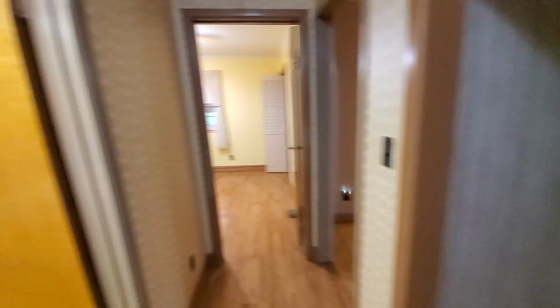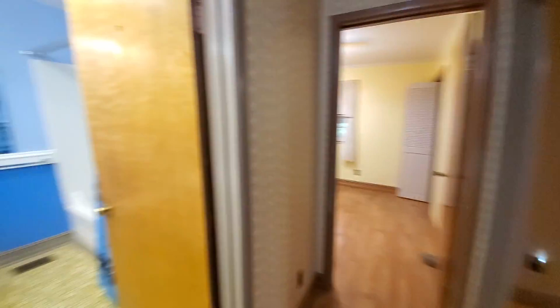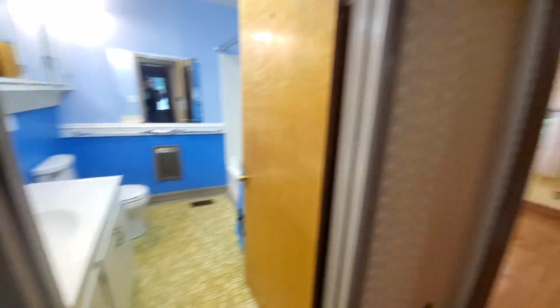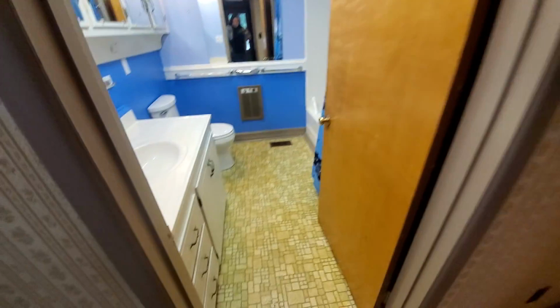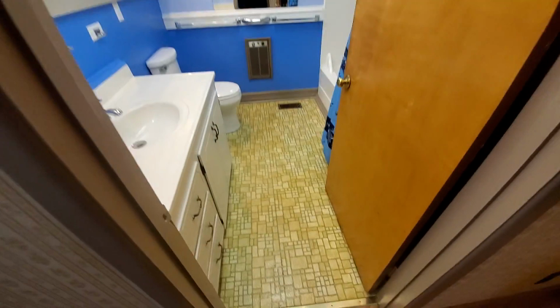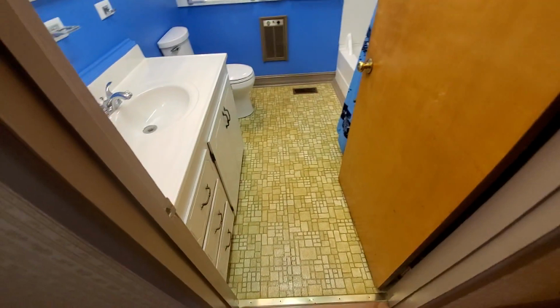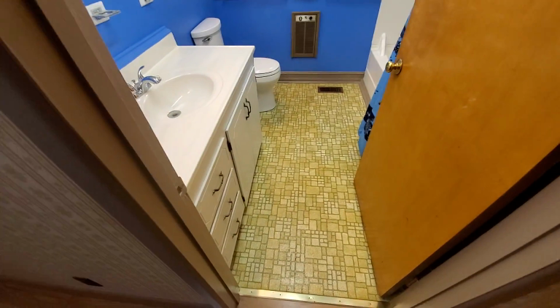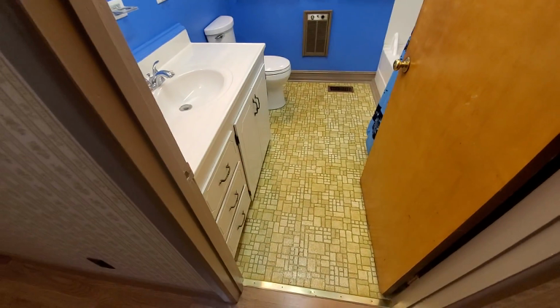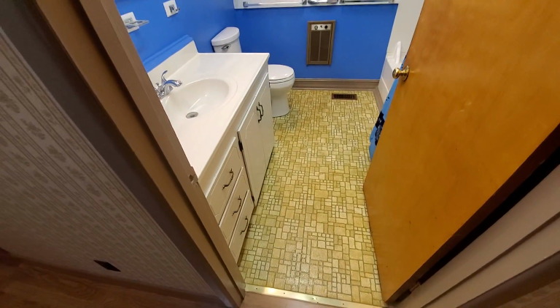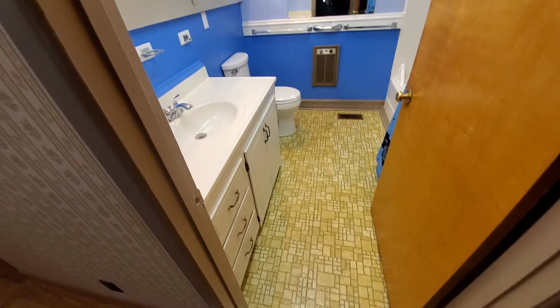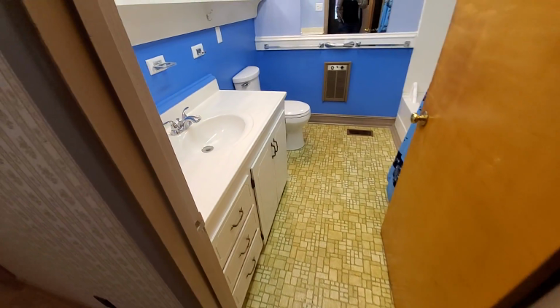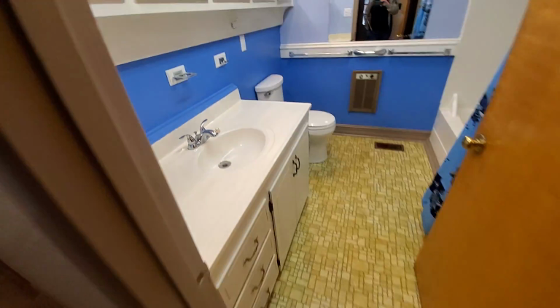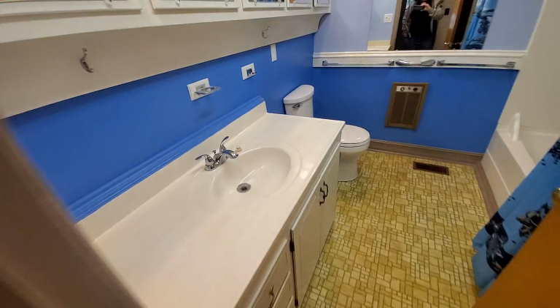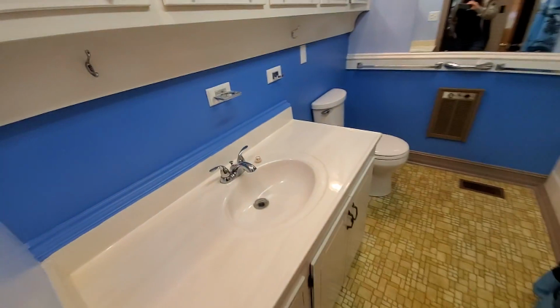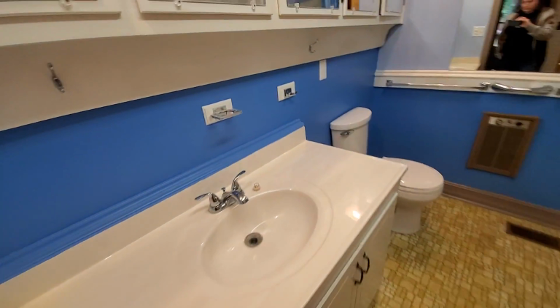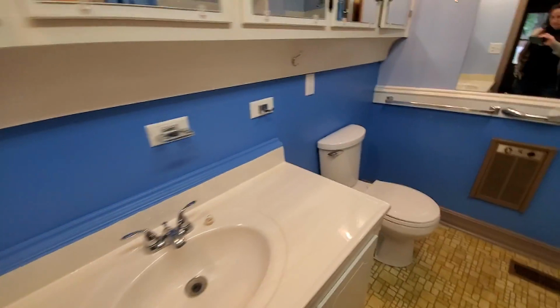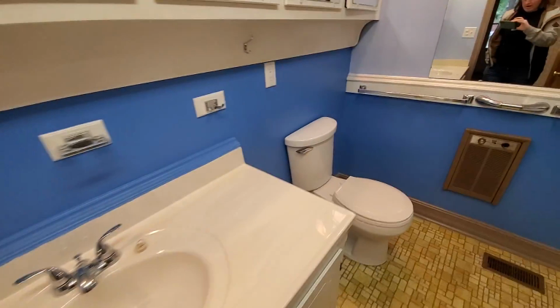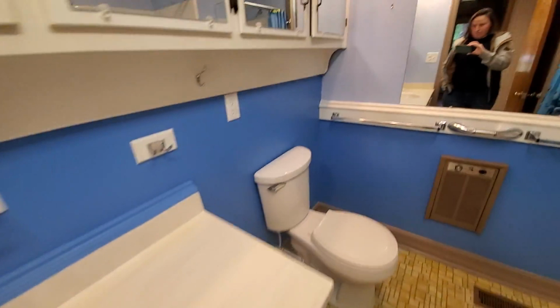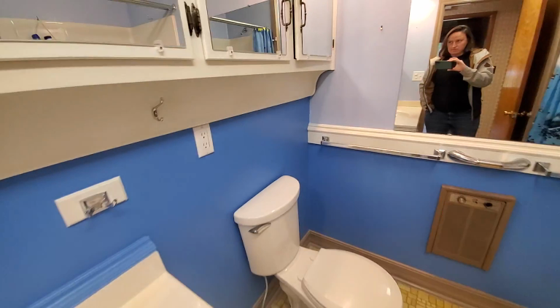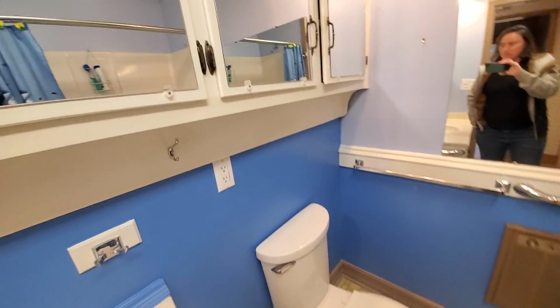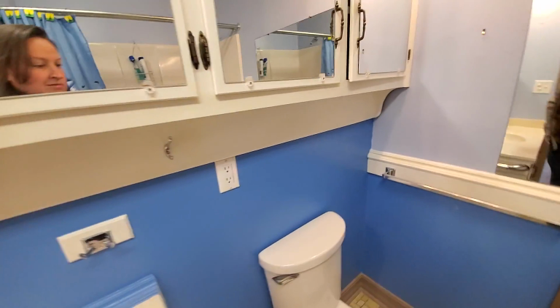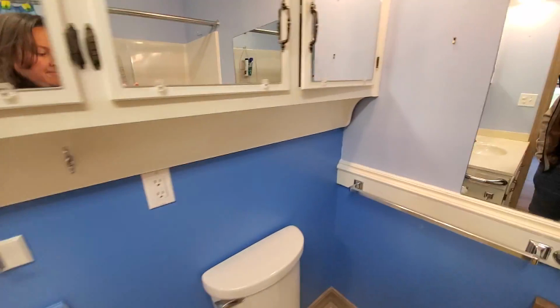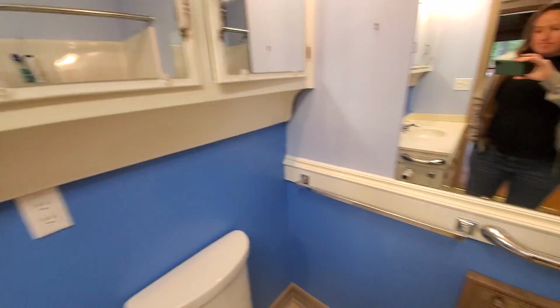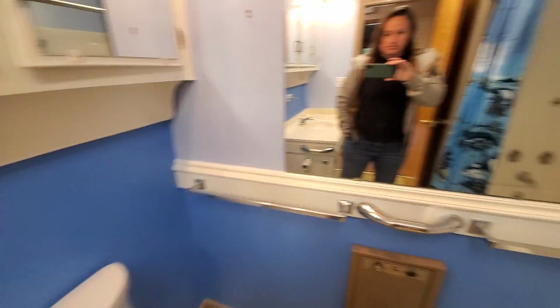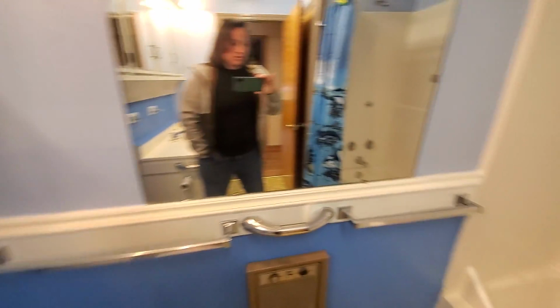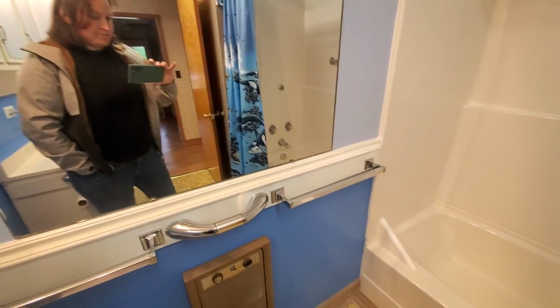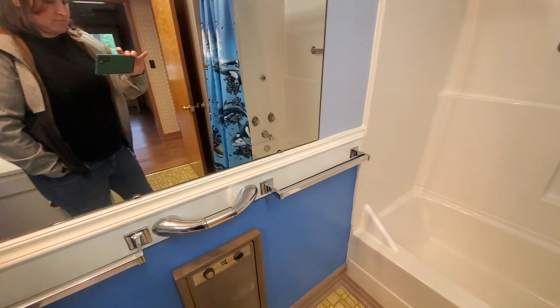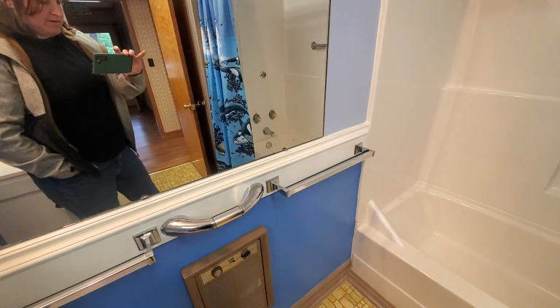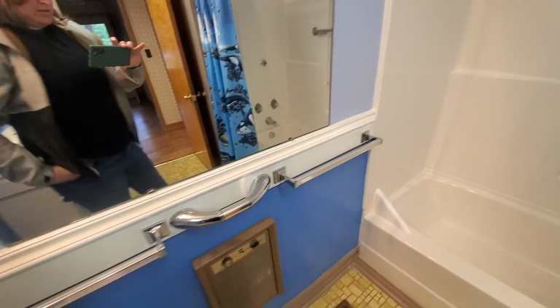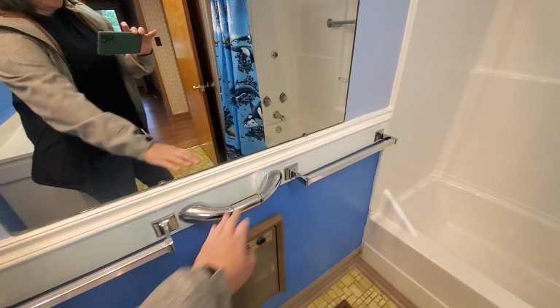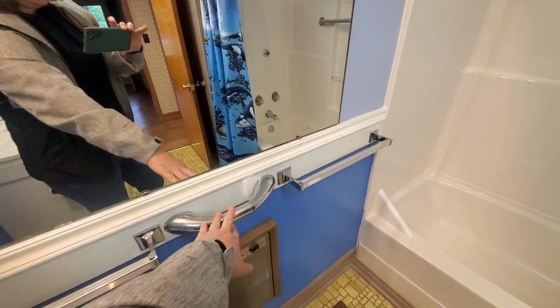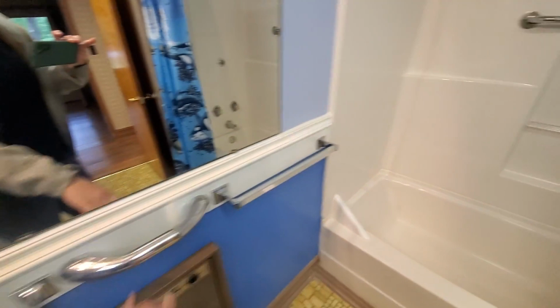To the left we have a bathroom down the hallway — full bath, with lots of nice handles.